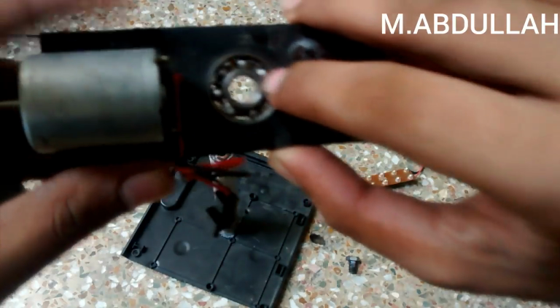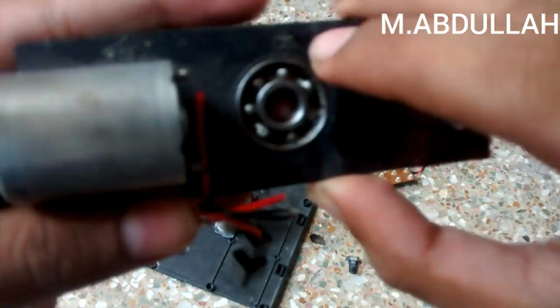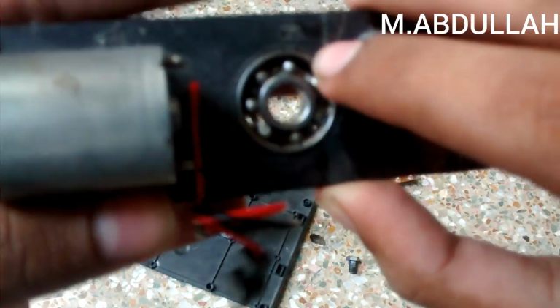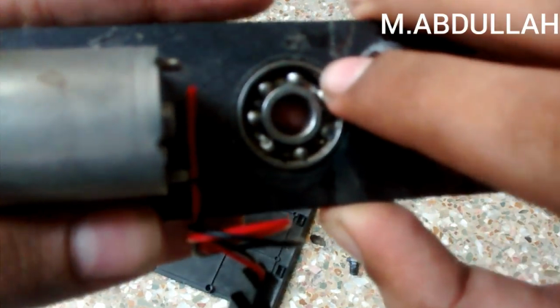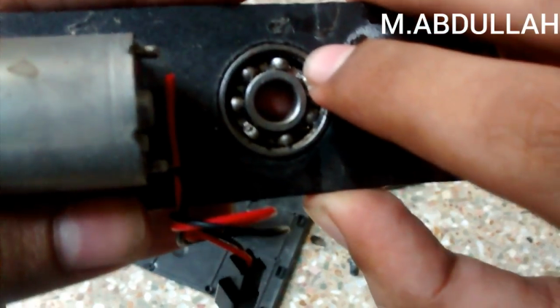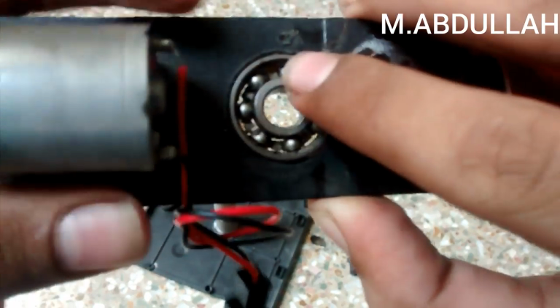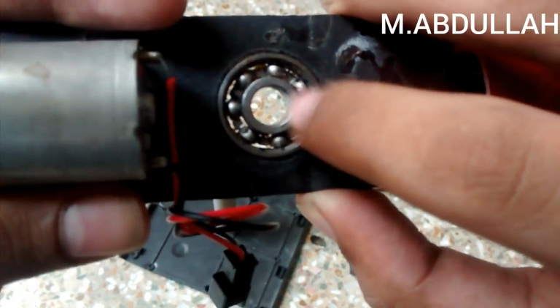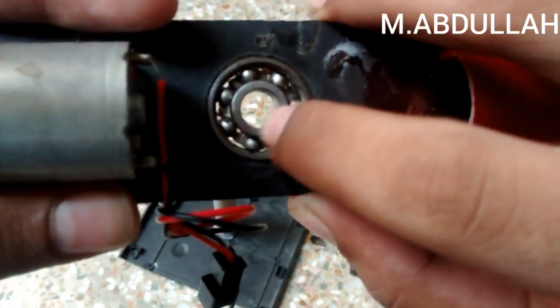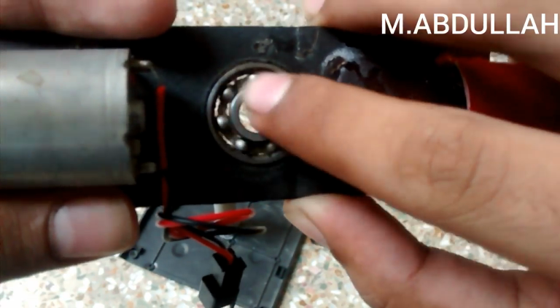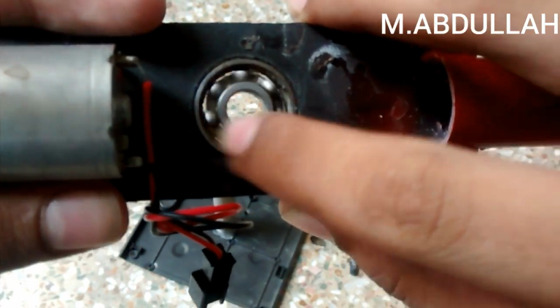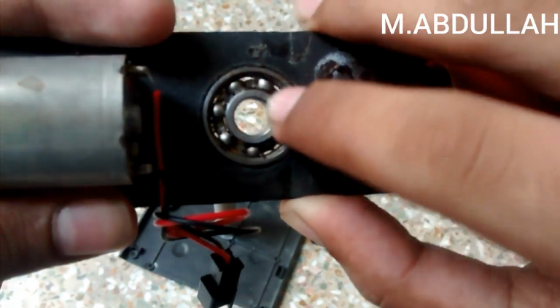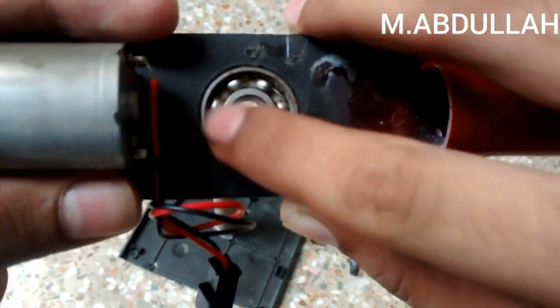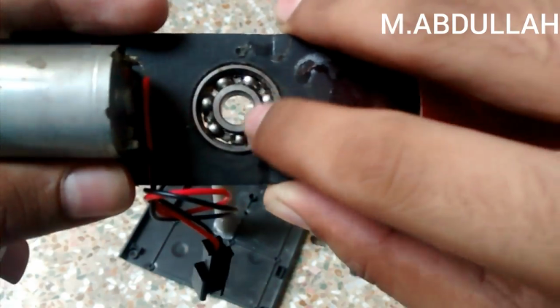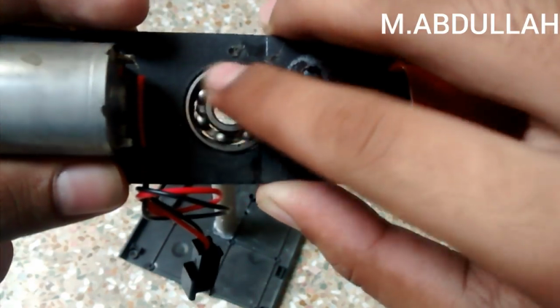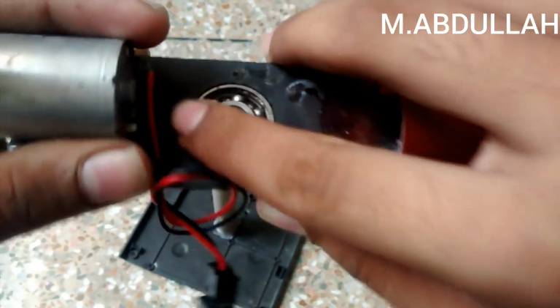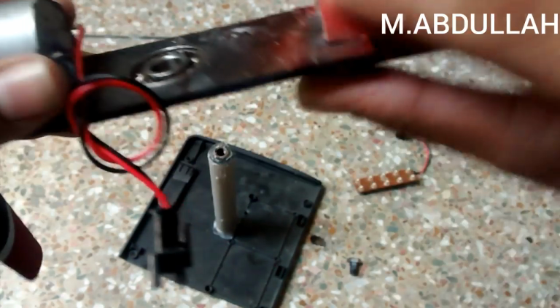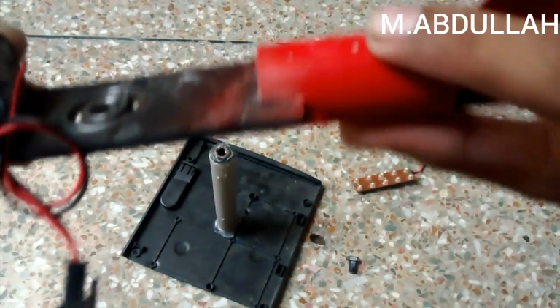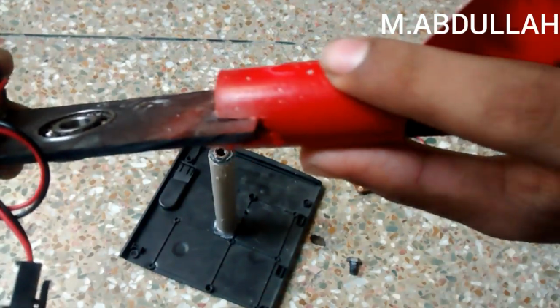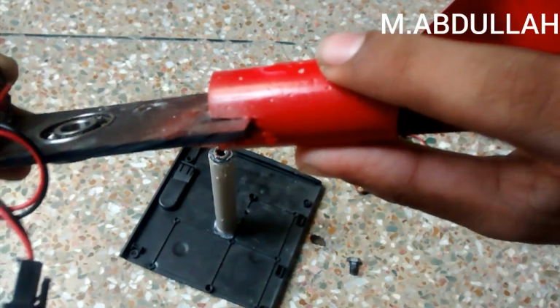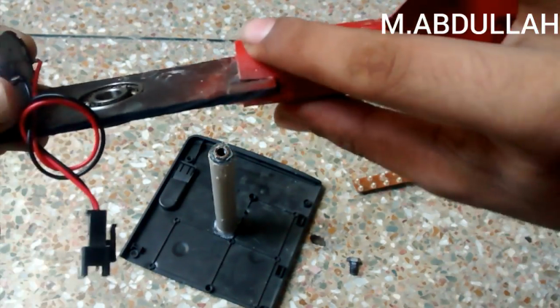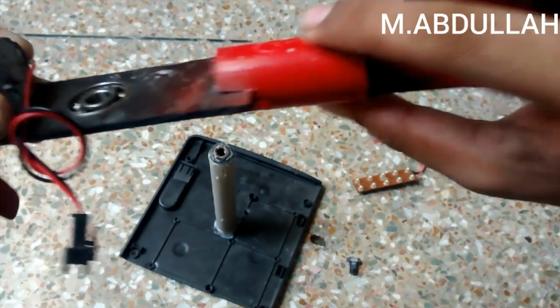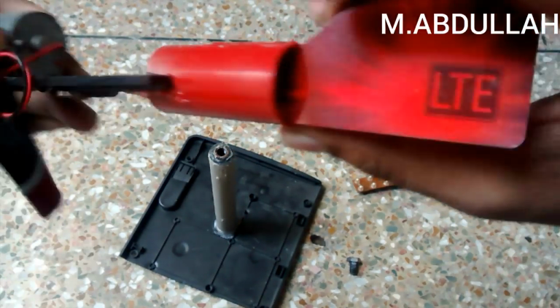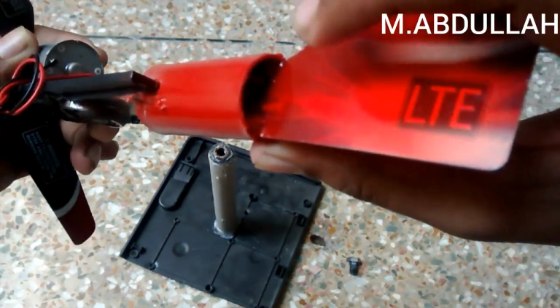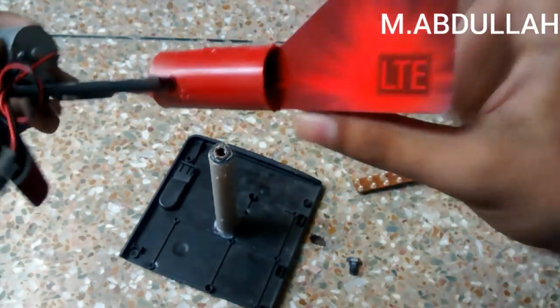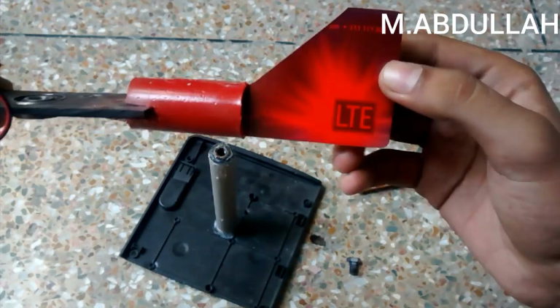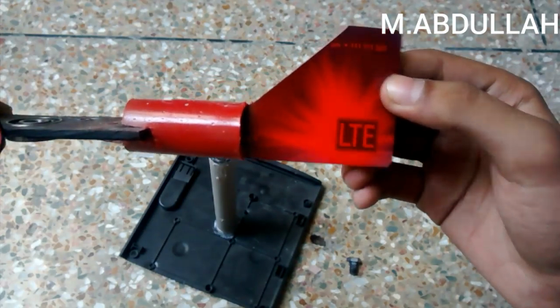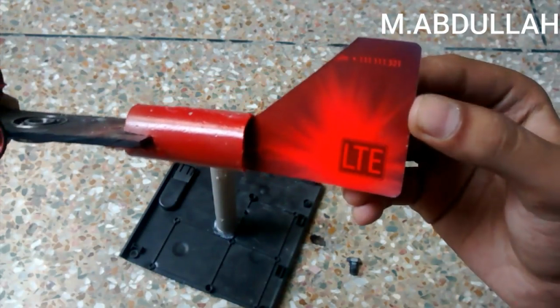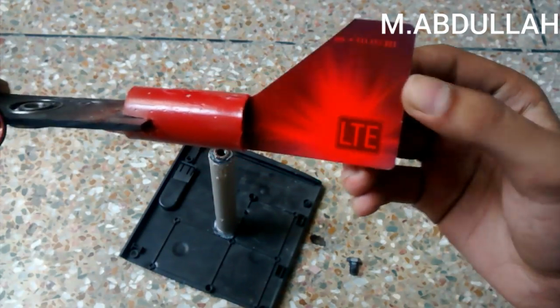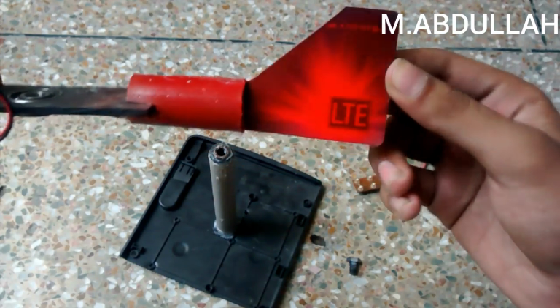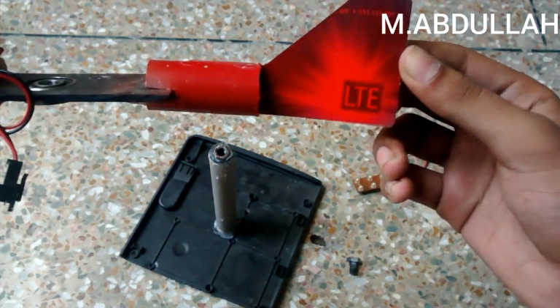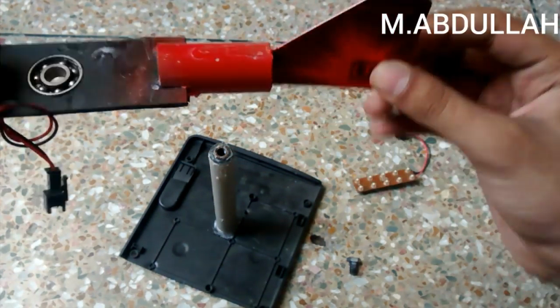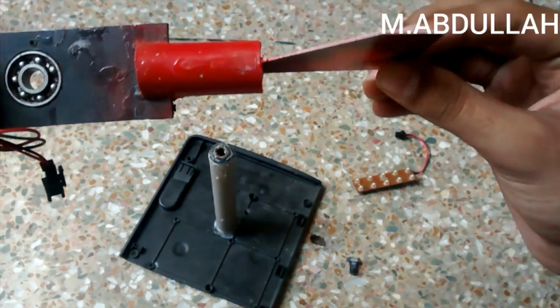In the center of the base I had glued a bearing, then glued a PVC pipe, and made the tail with the help of a plastic card.